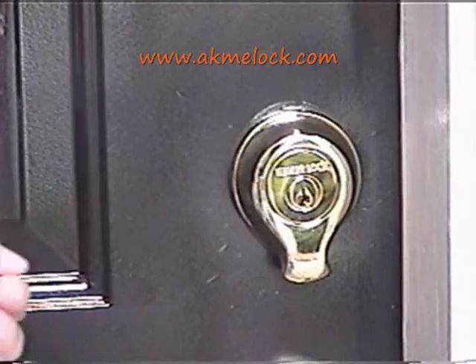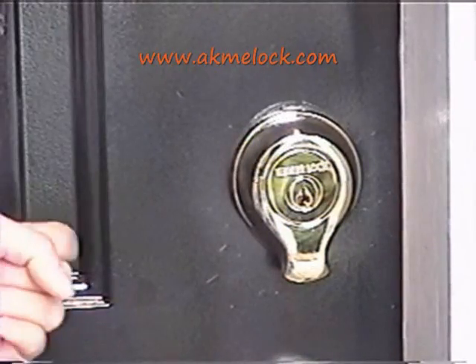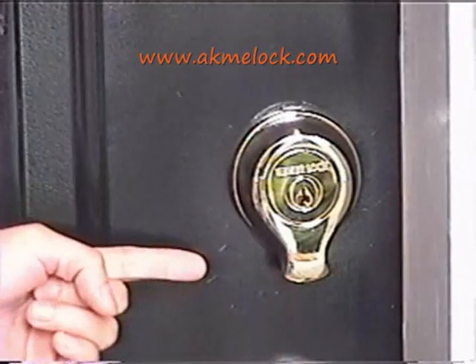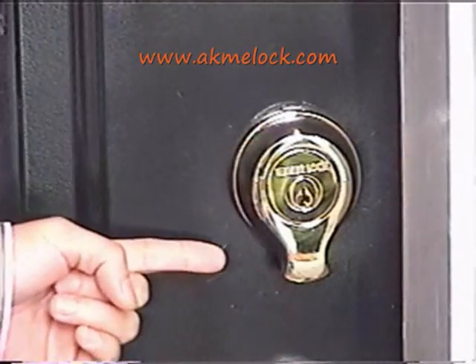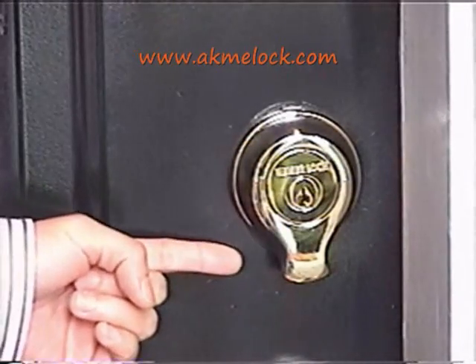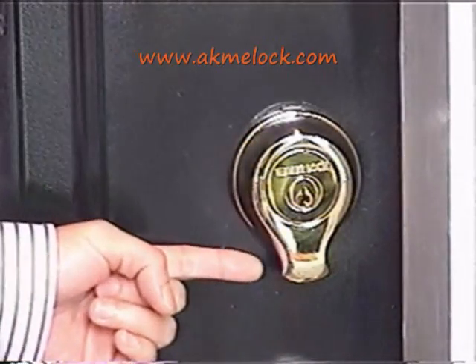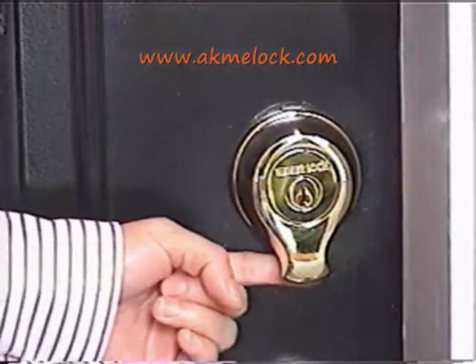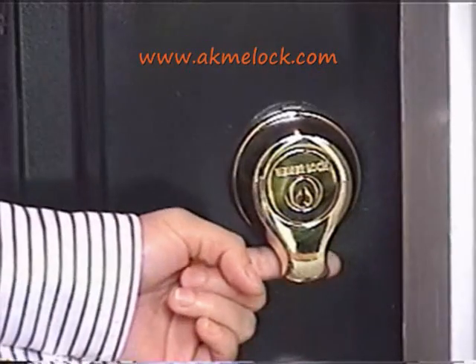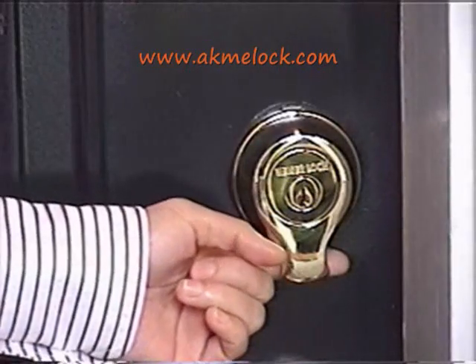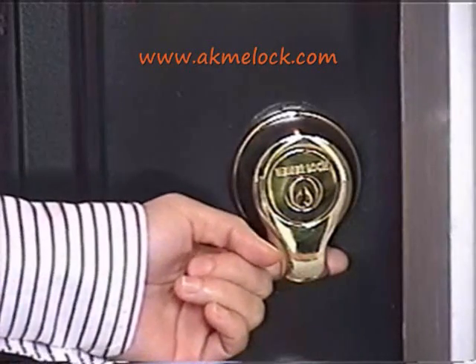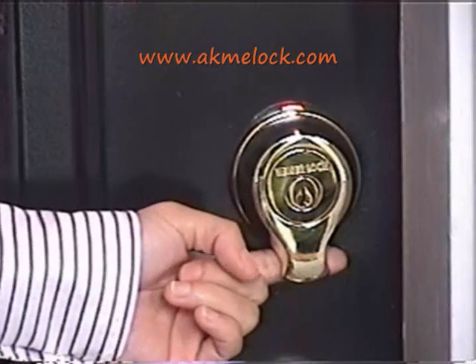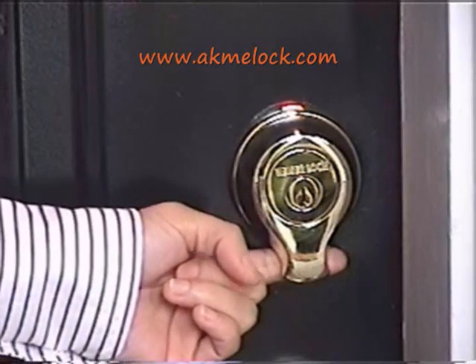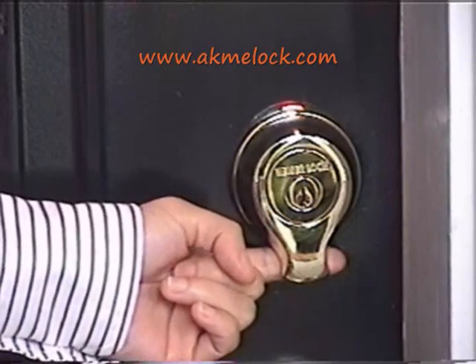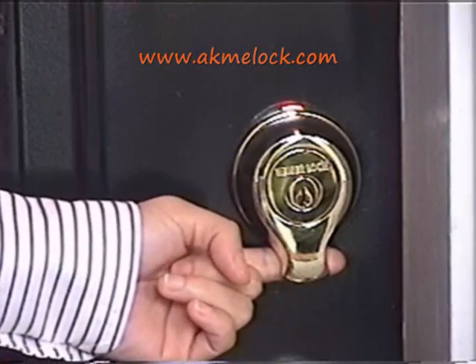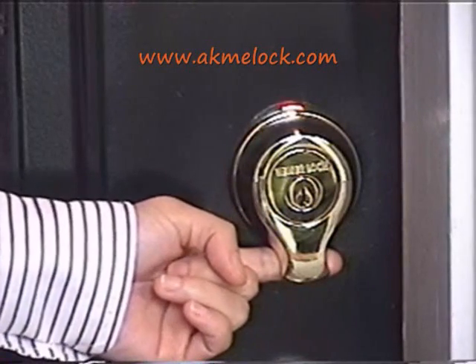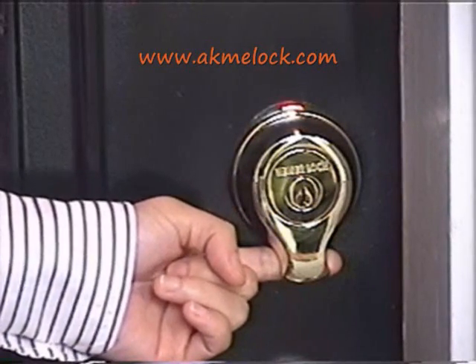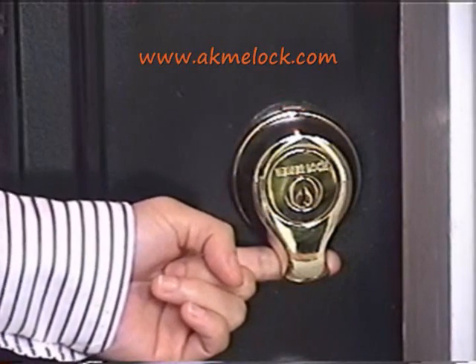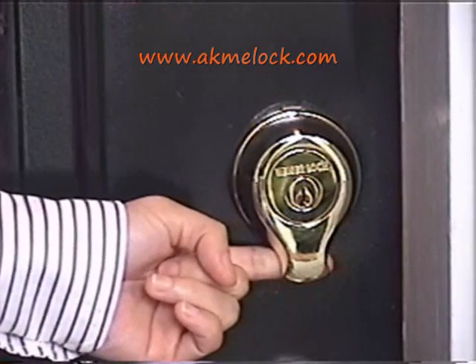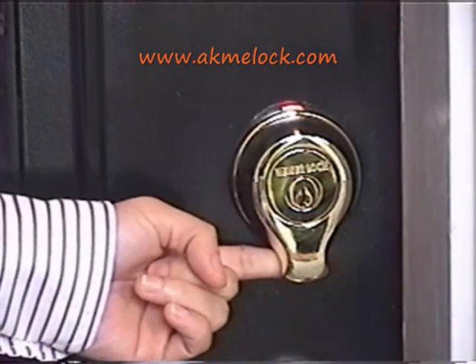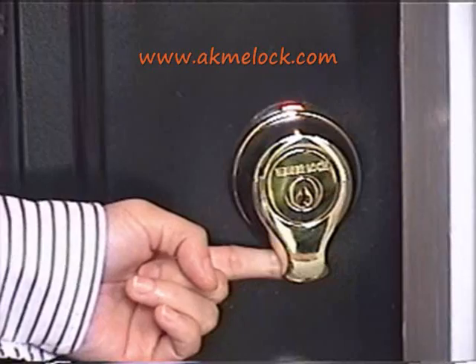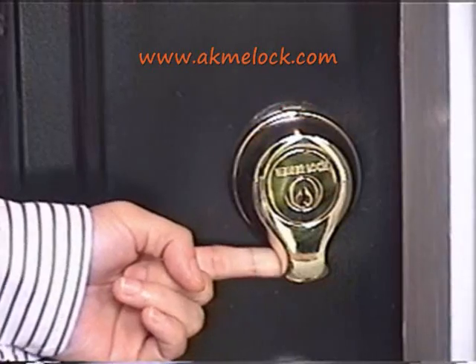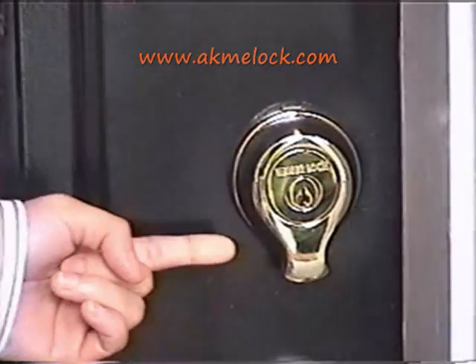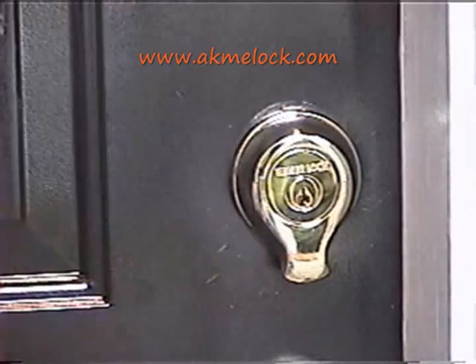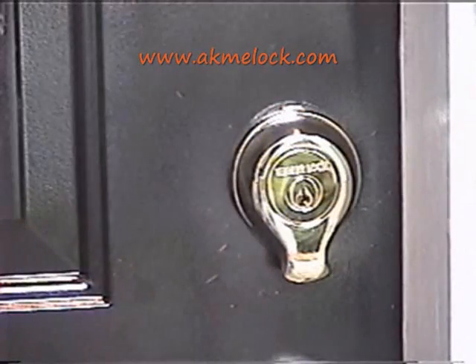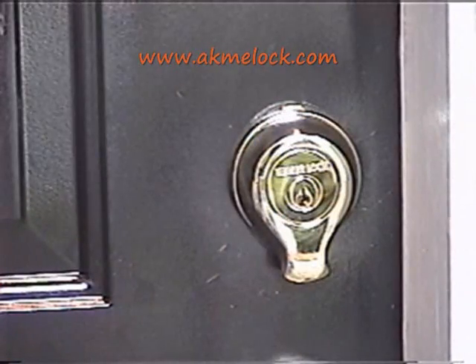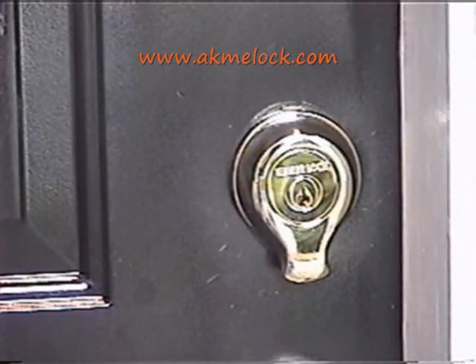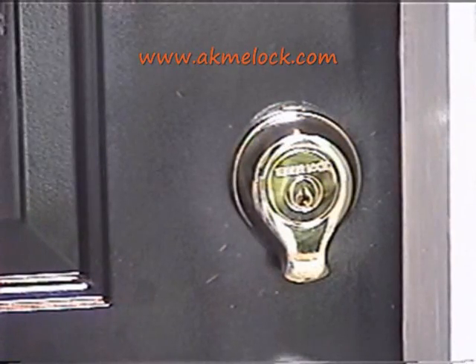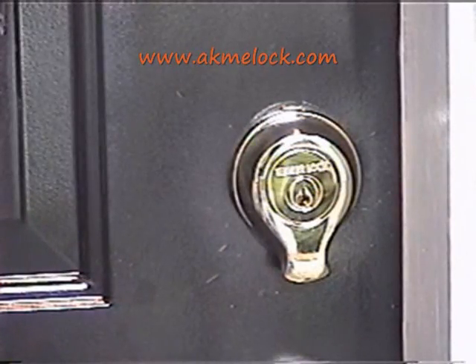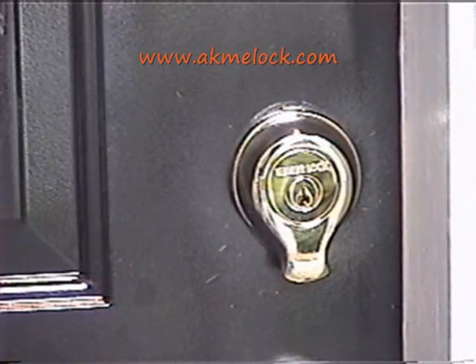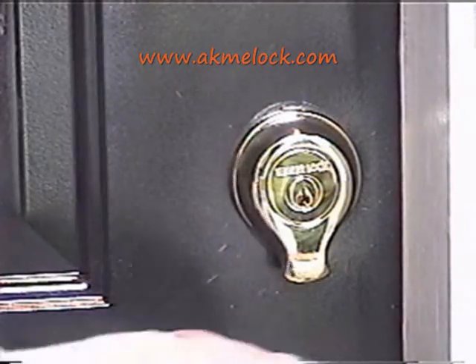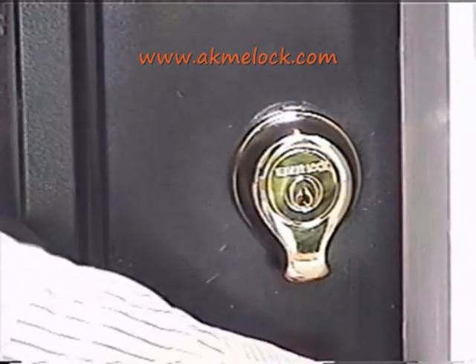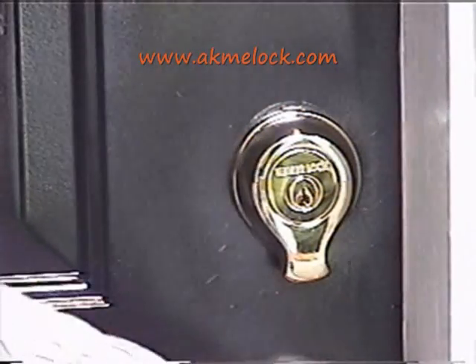When you open the lock, simply press your finger against the swipe sensor and swipe it gently through, and the lock will be unlocked.